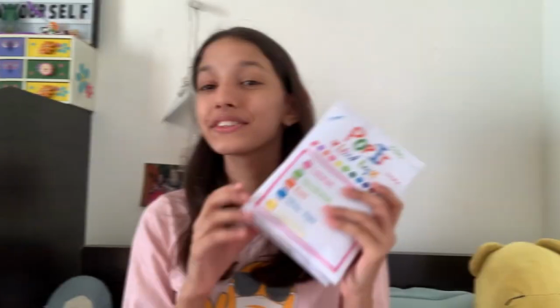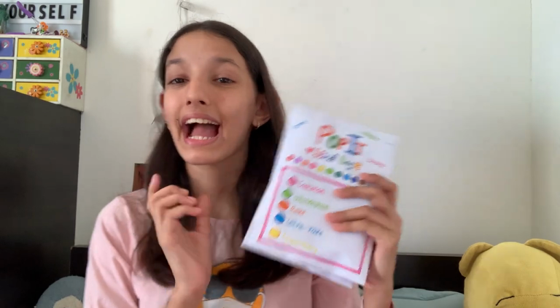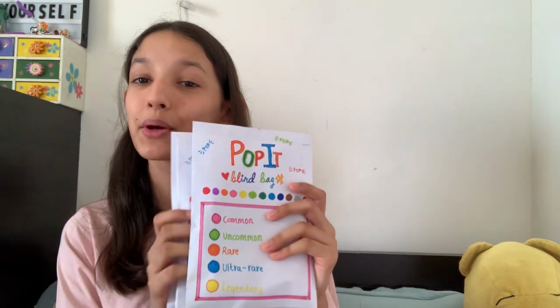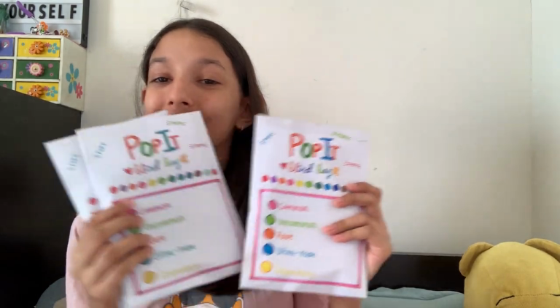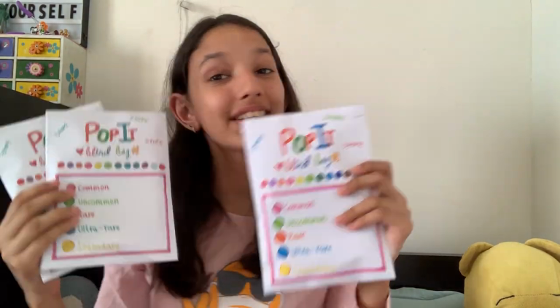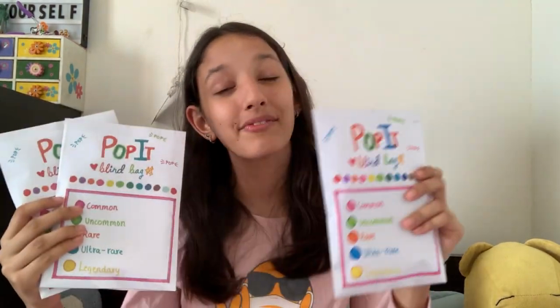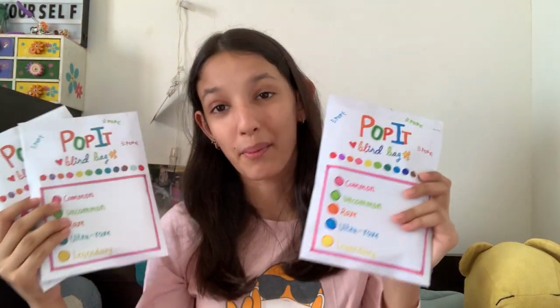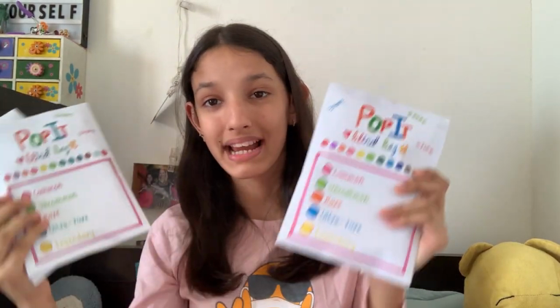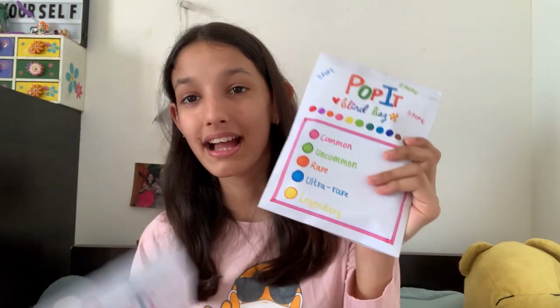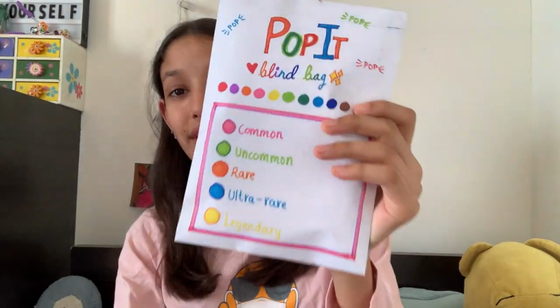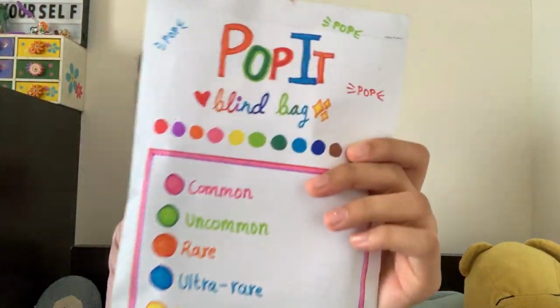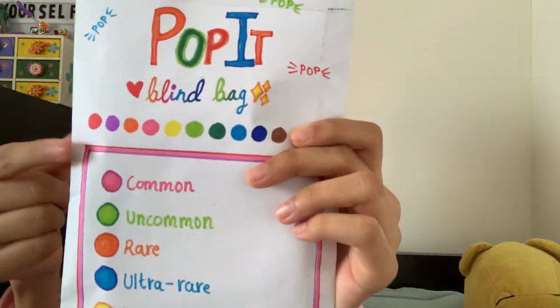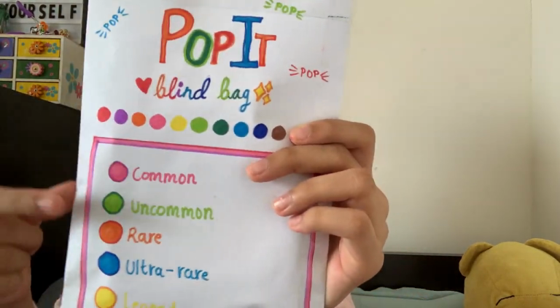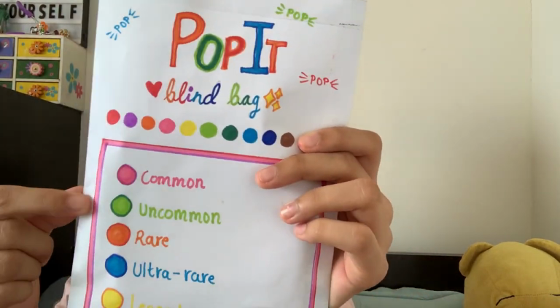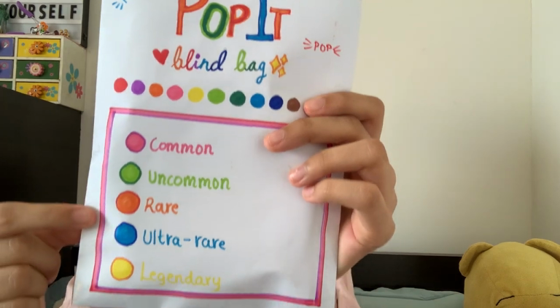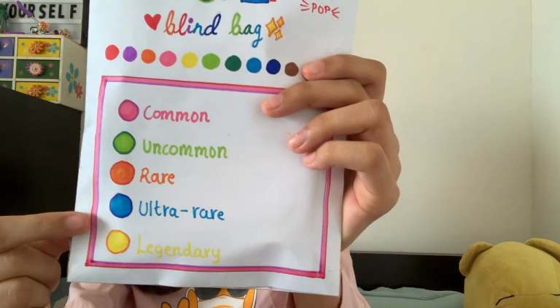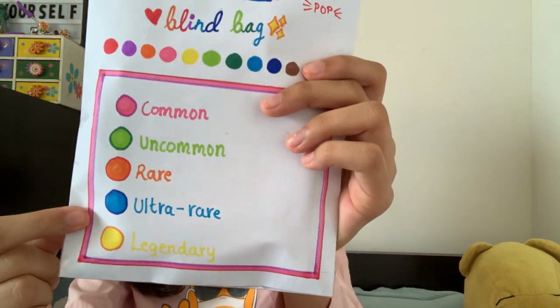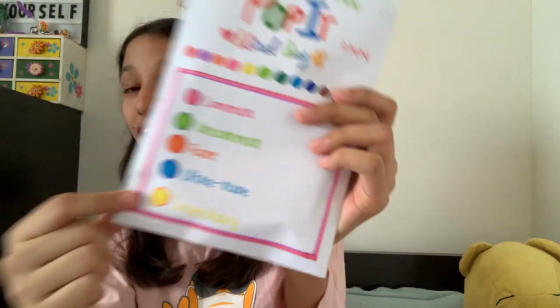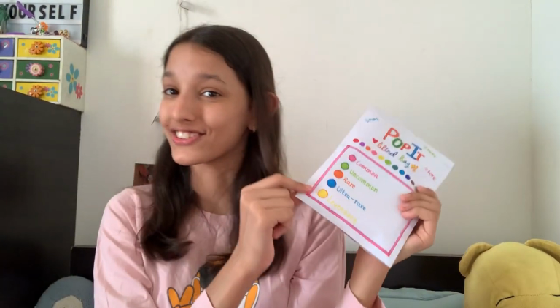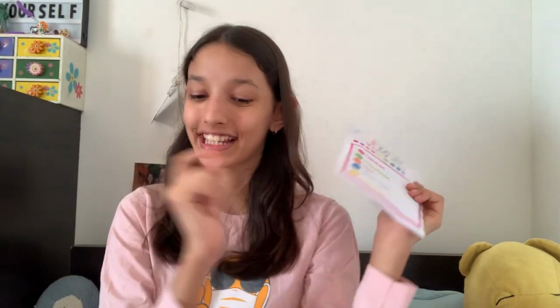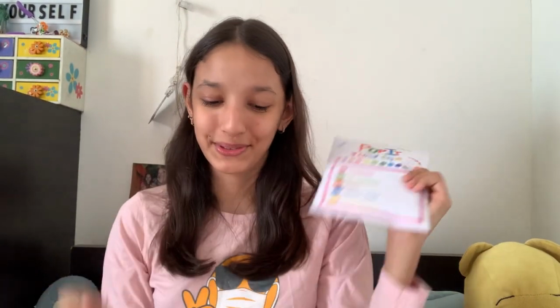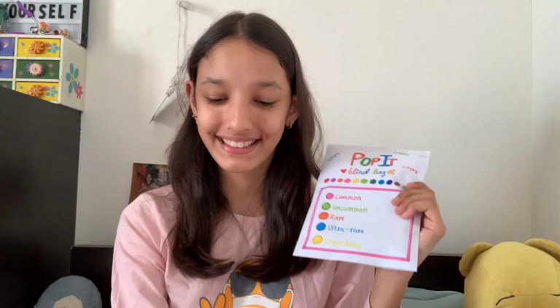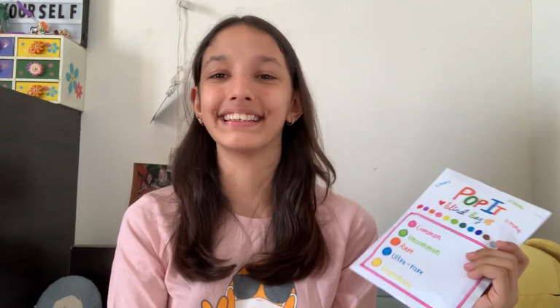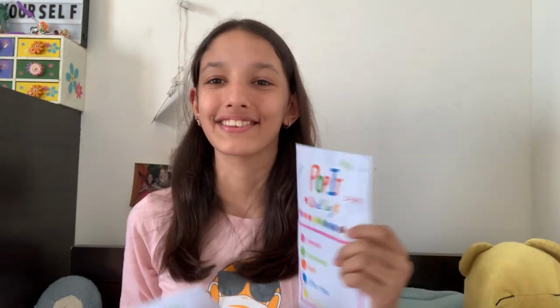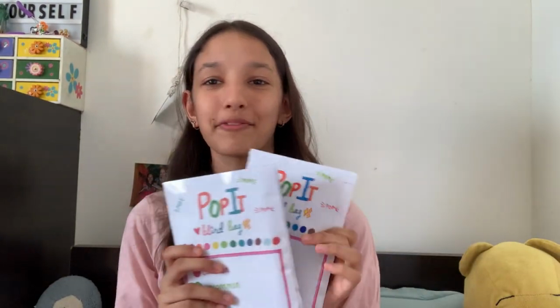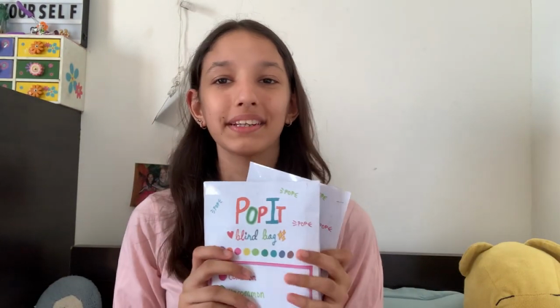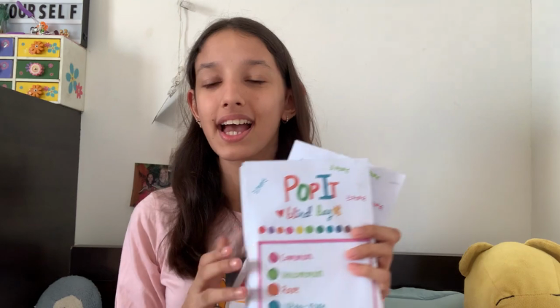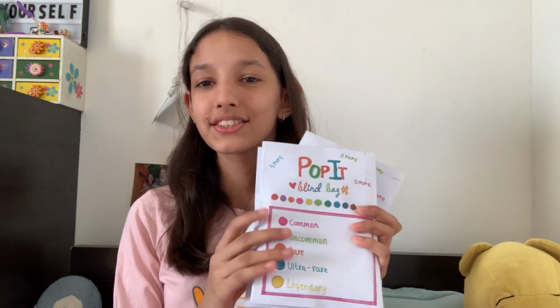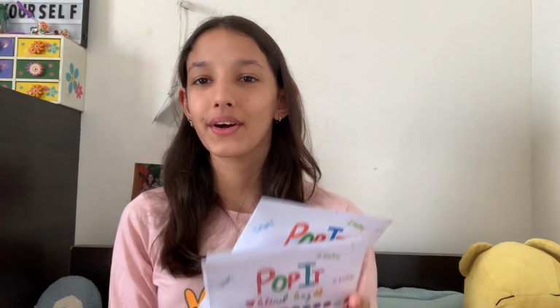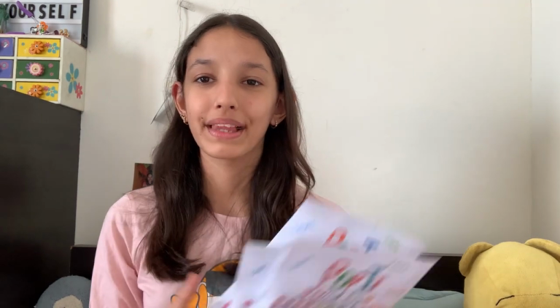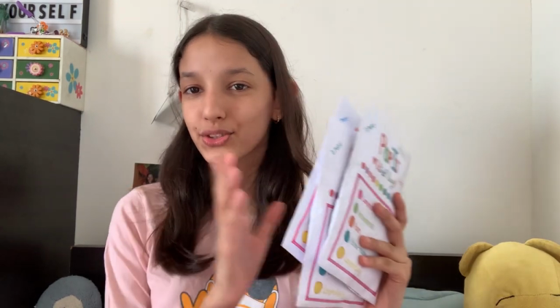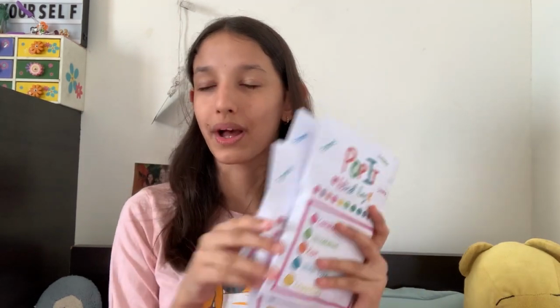So today I will be opening these three different corporate blind bags. You can either get common, uncommon, rare, ultra rare, or legendary. I'm super excited — I just love poppets, so let's choose one.